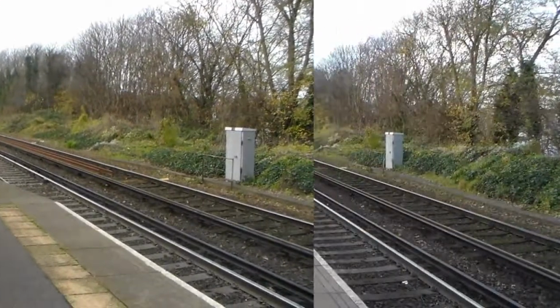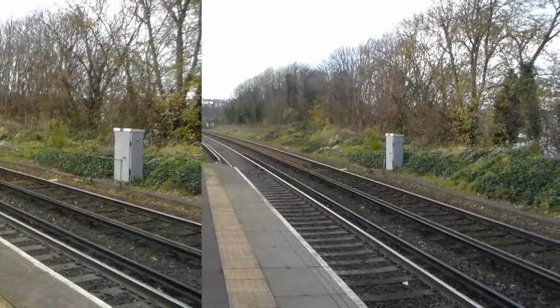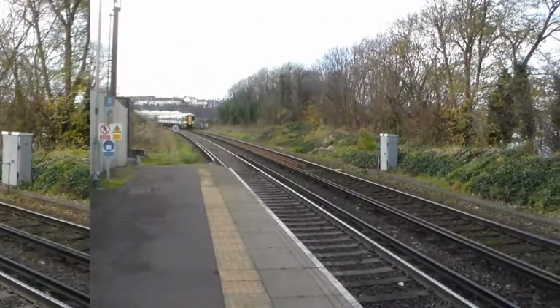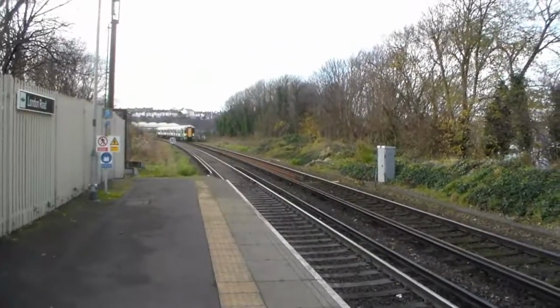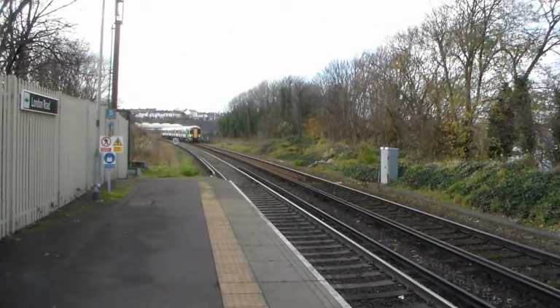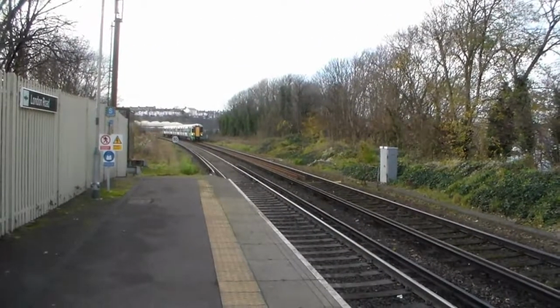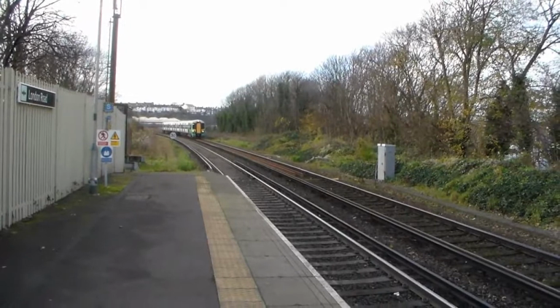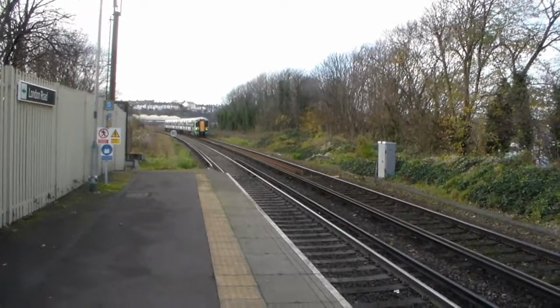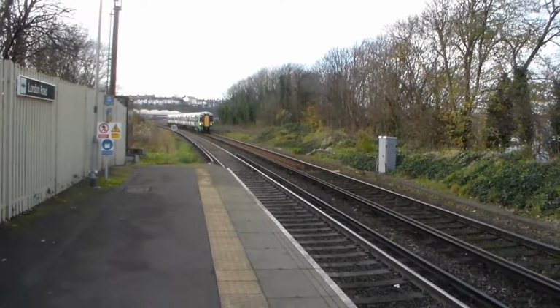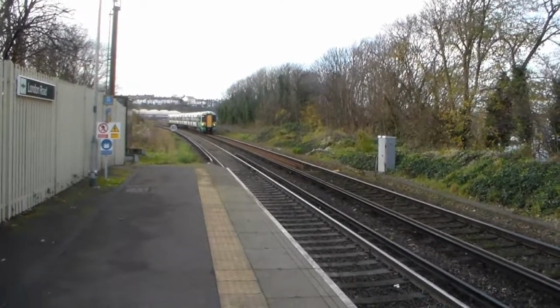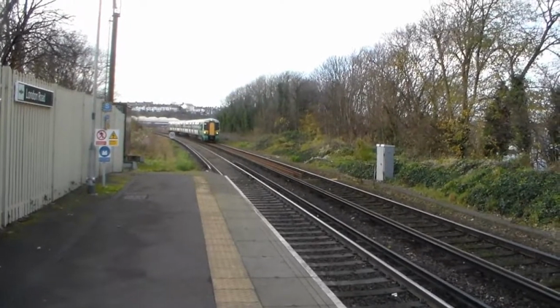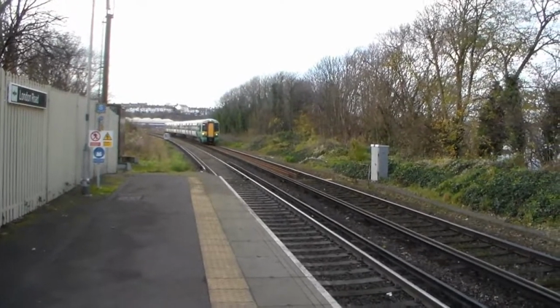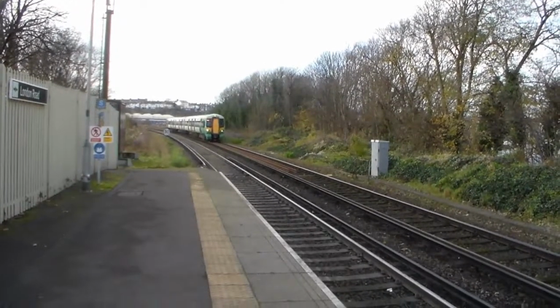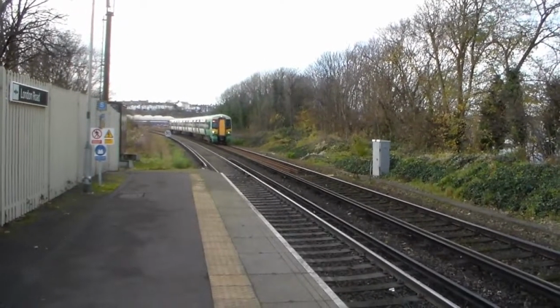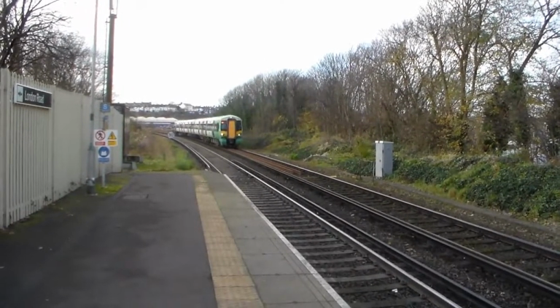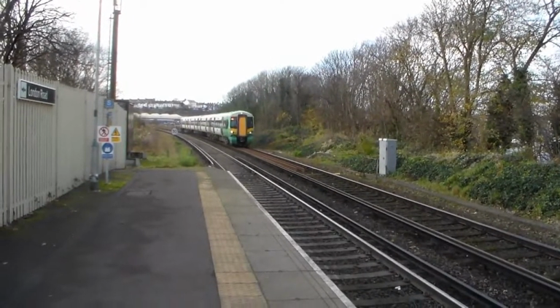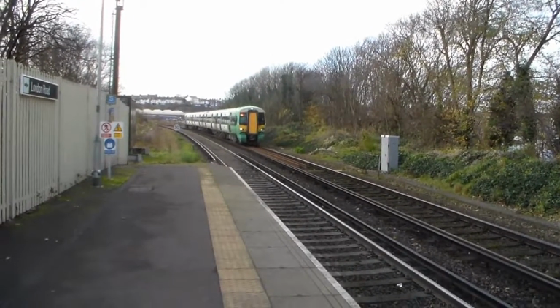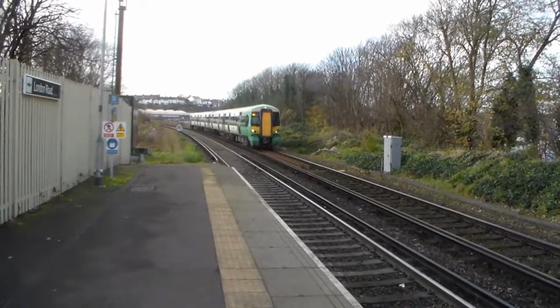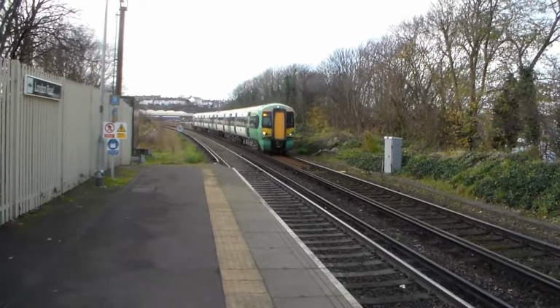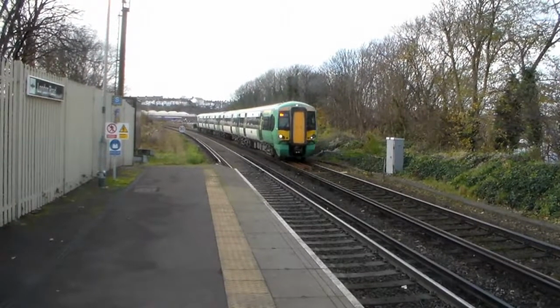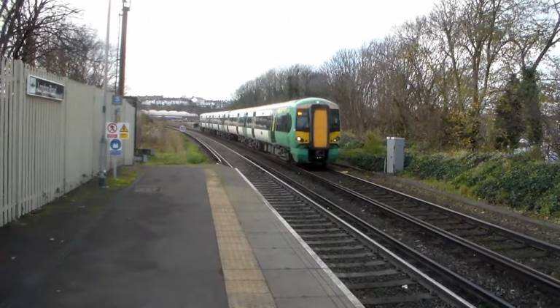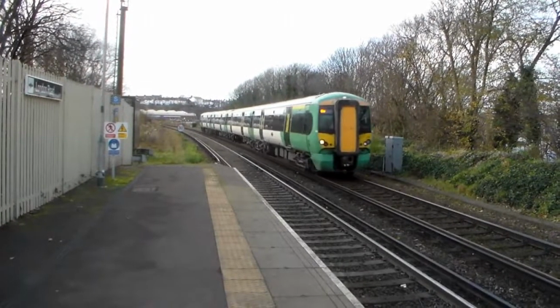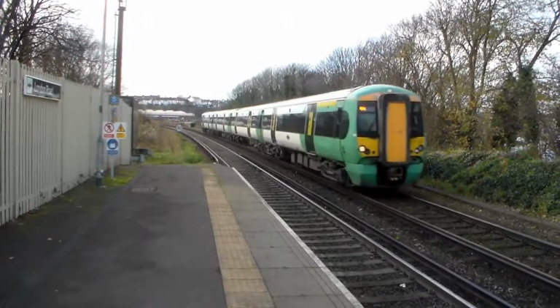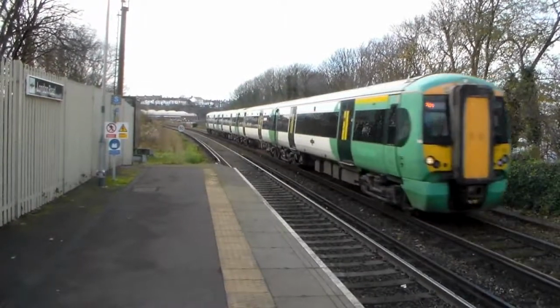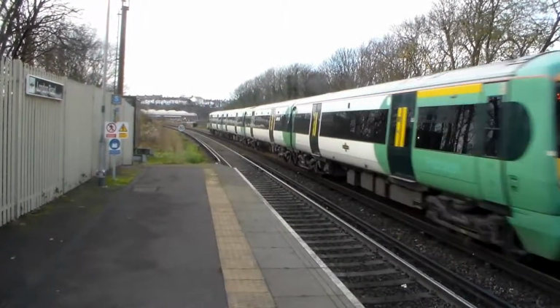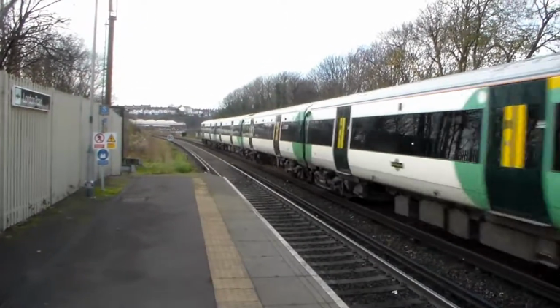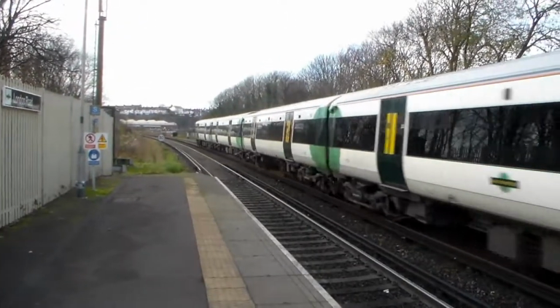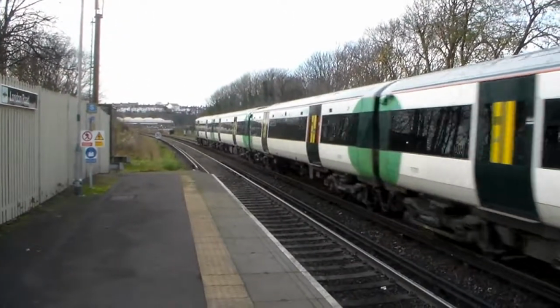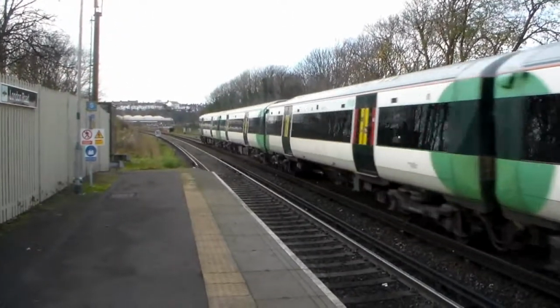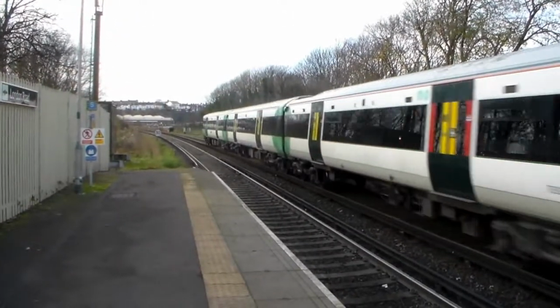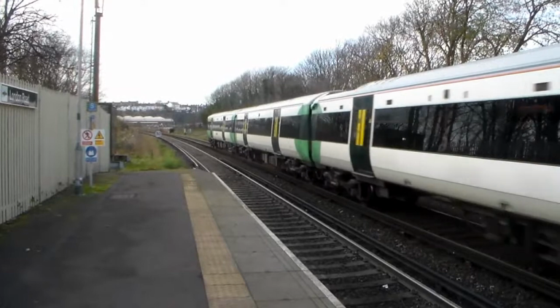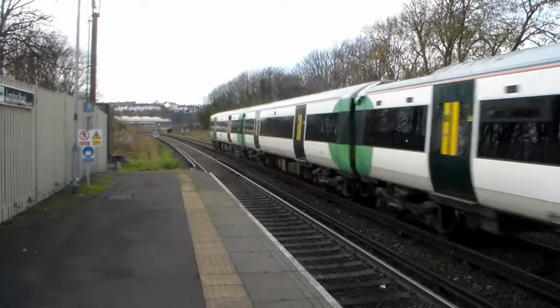Next up is the 1155 Southern Railway service. Oh, it is going to Ore! 377120 is going to Ore, ladies and gentlemen. Didn't think it would, but it does.